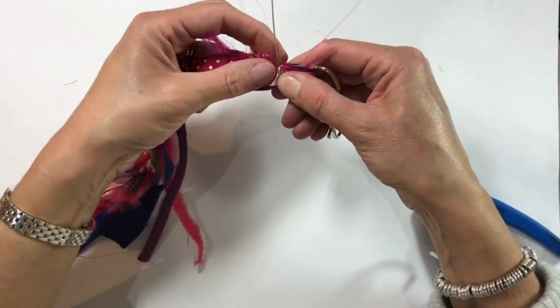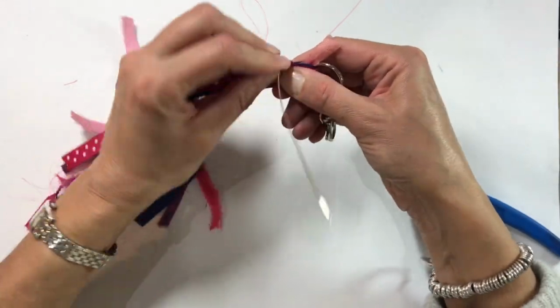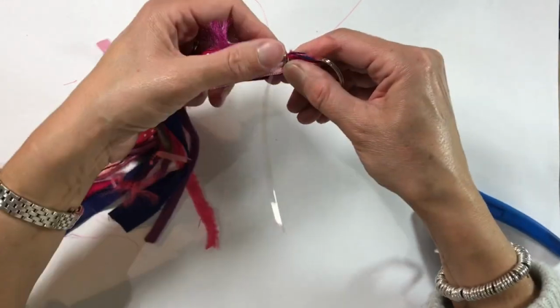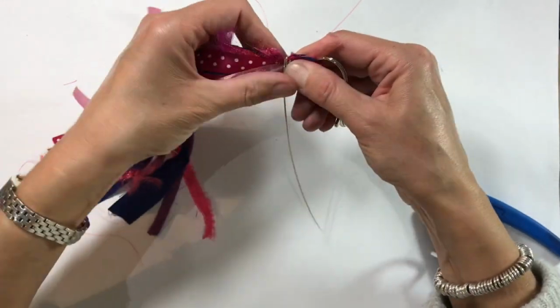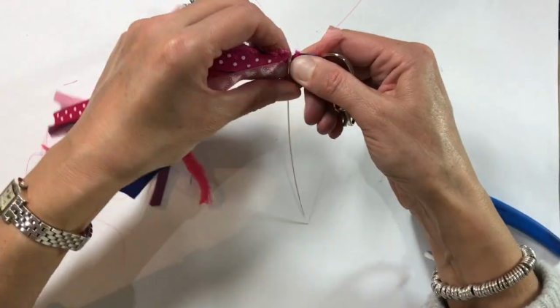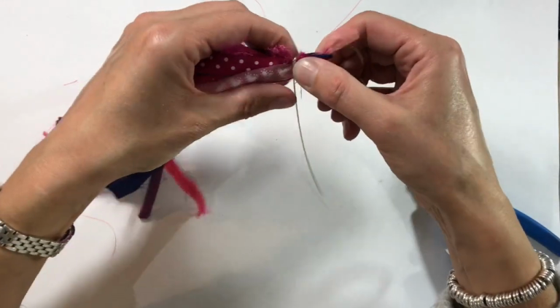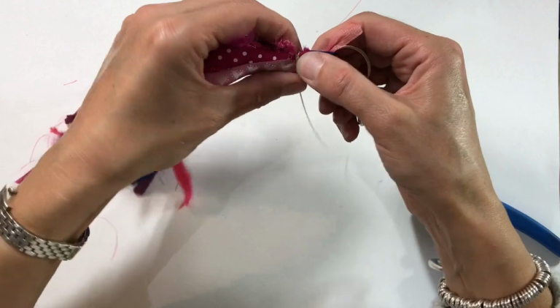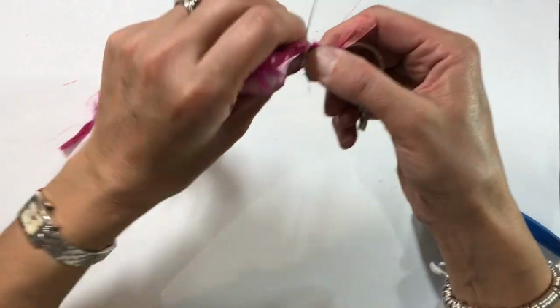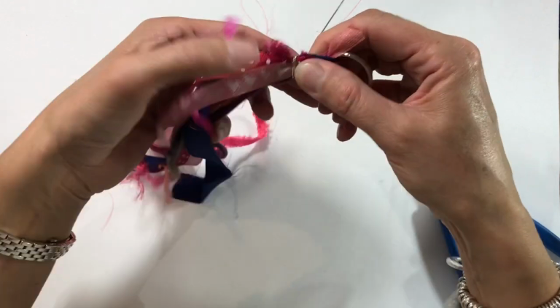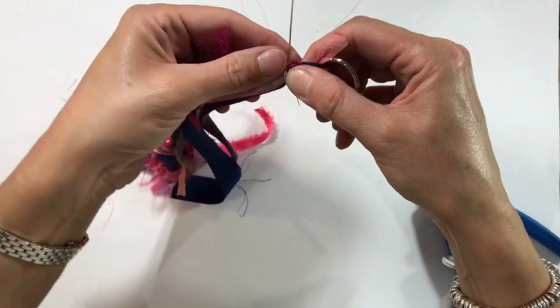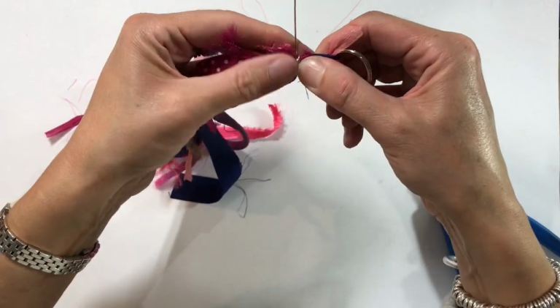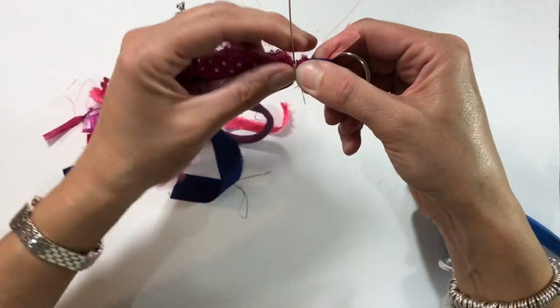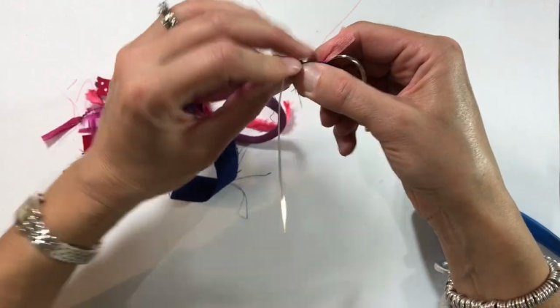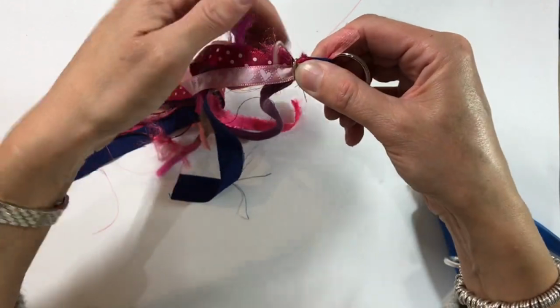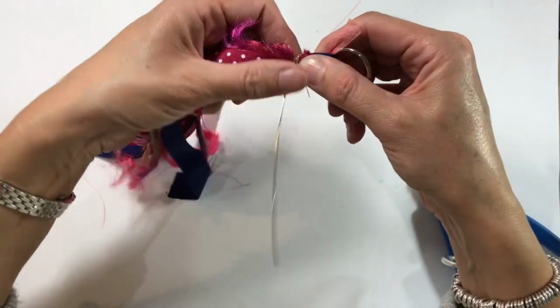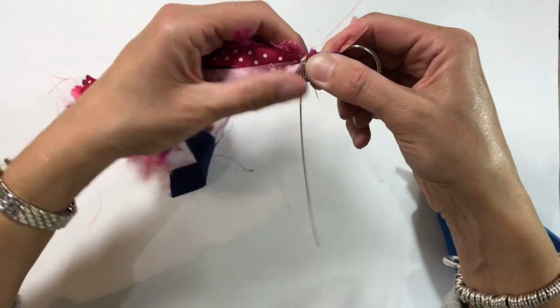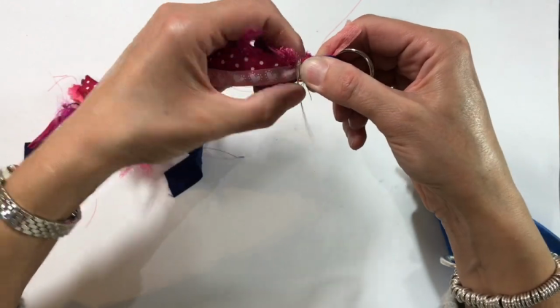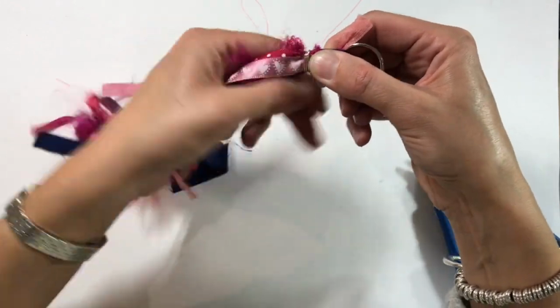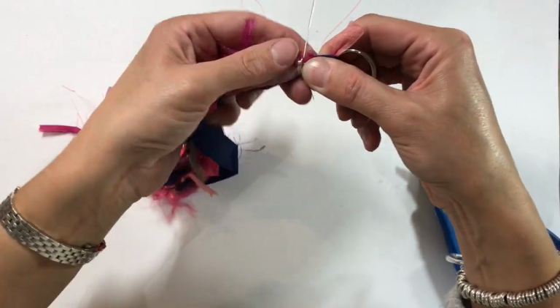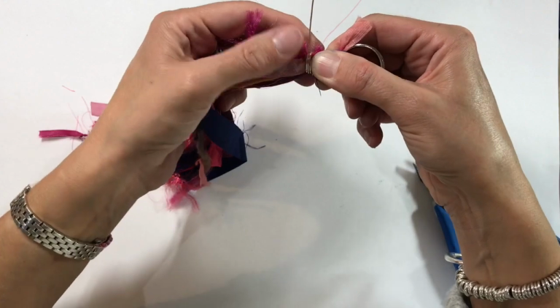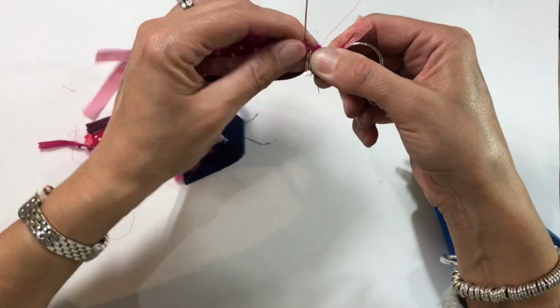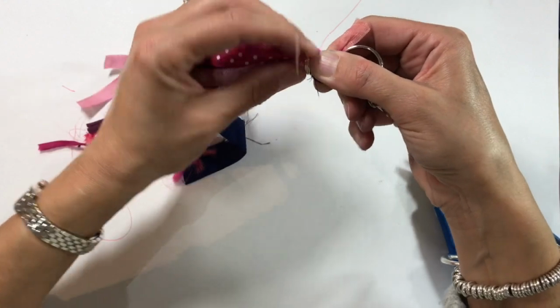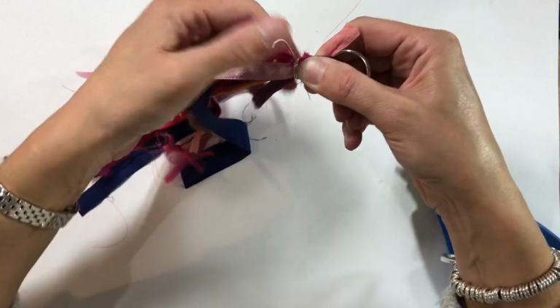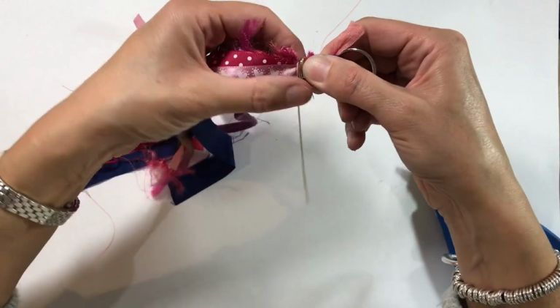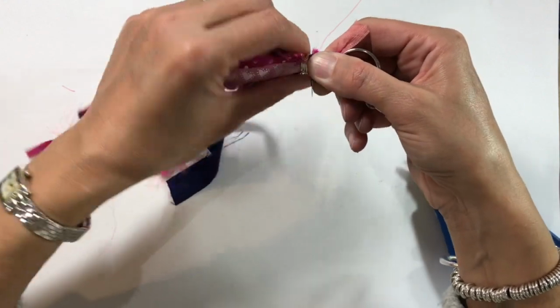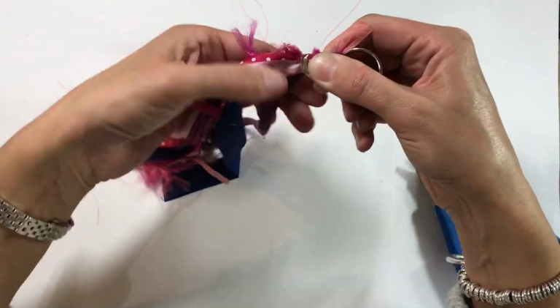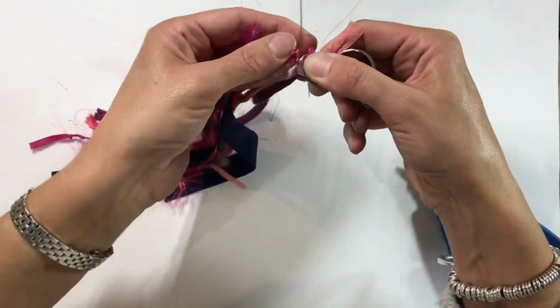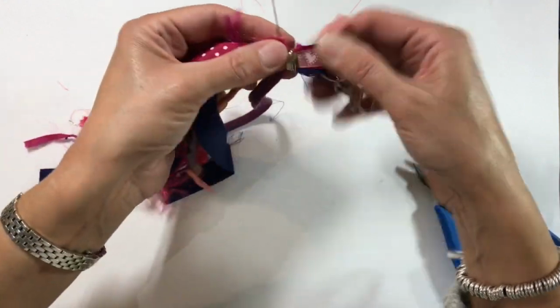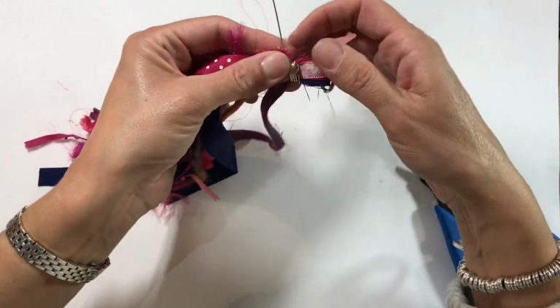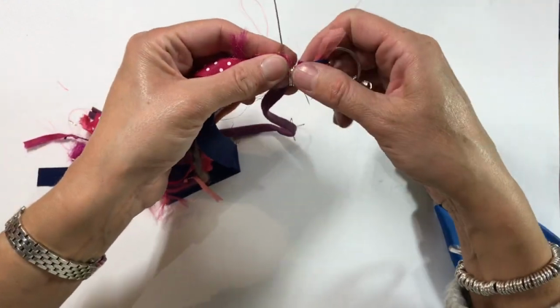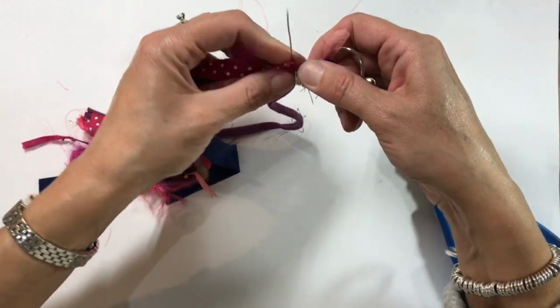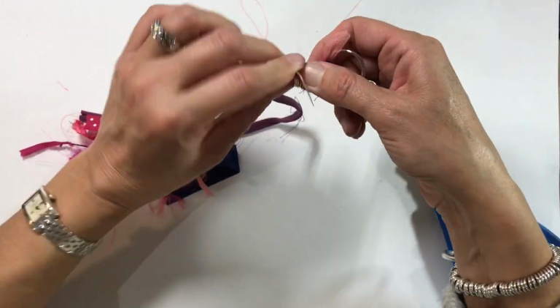I'm just going to wrap it, trying to get as close to the previous wrap as I can, going down, down, down — can you see? That looks quite neat.